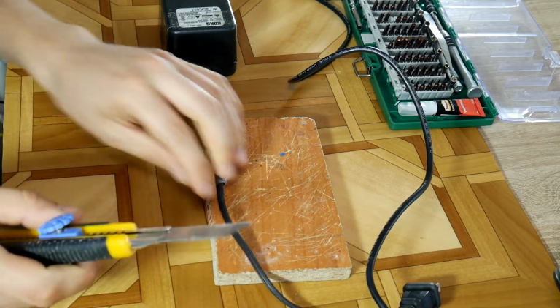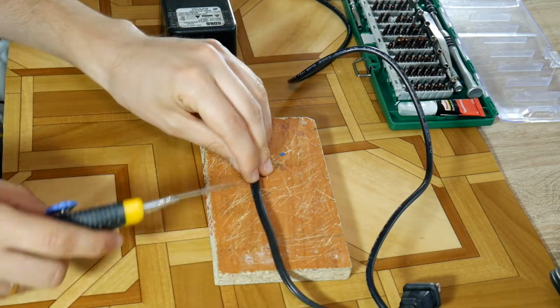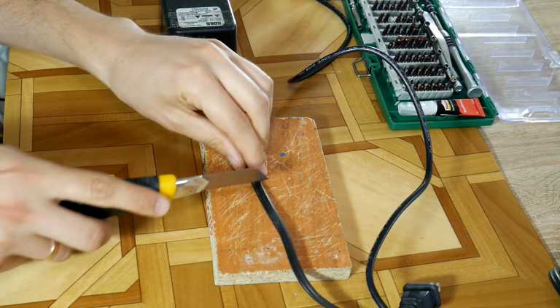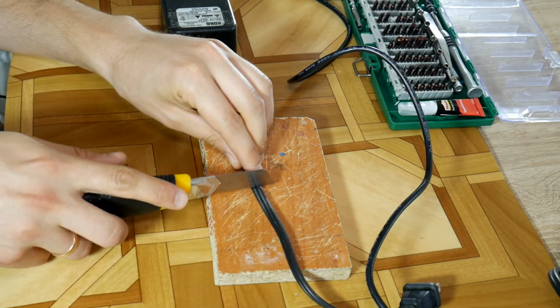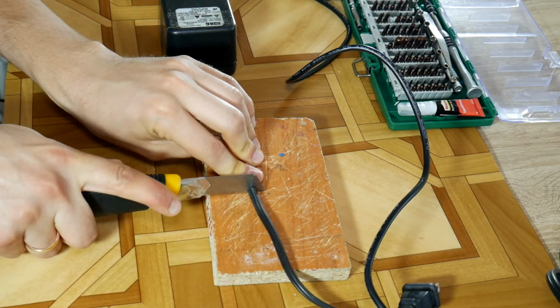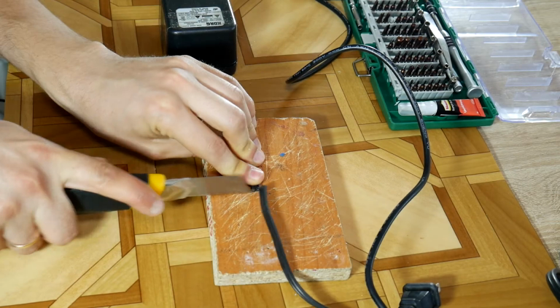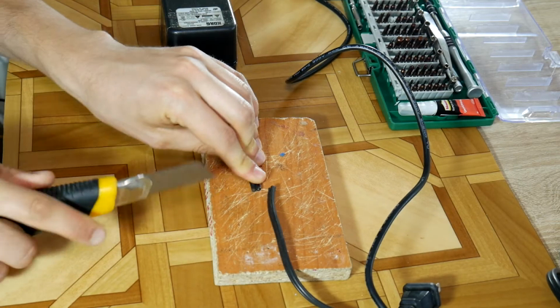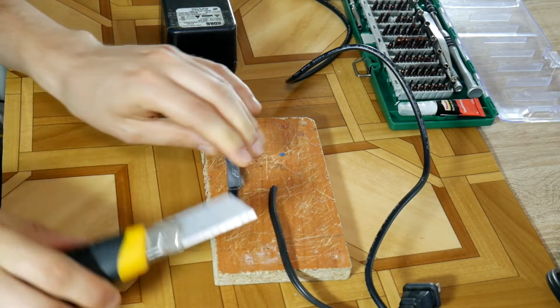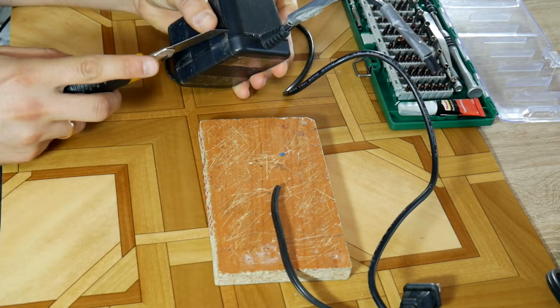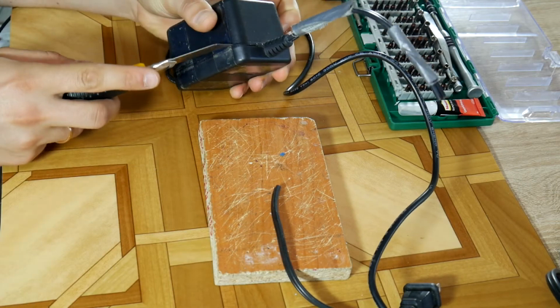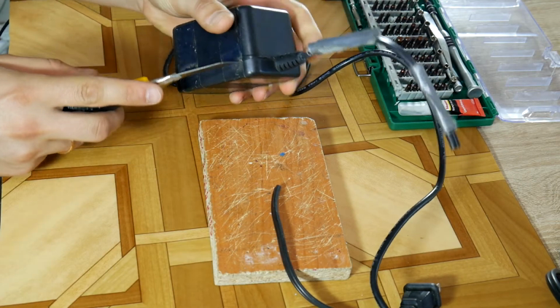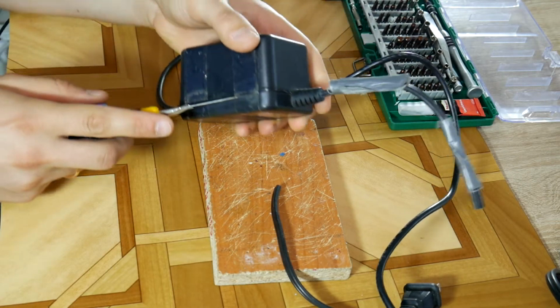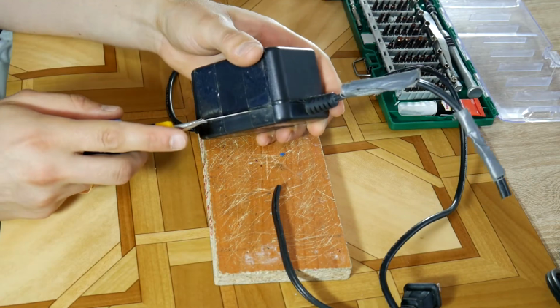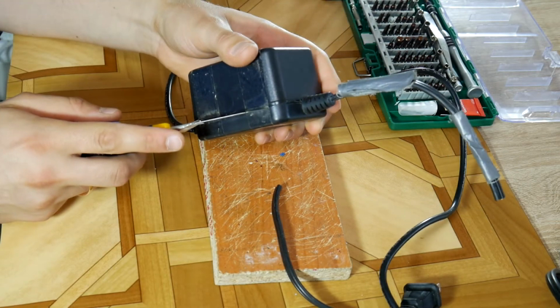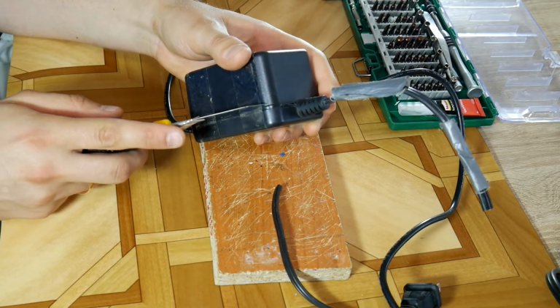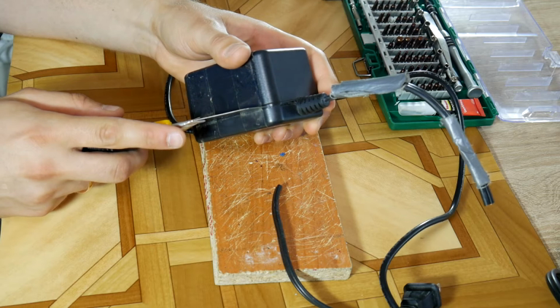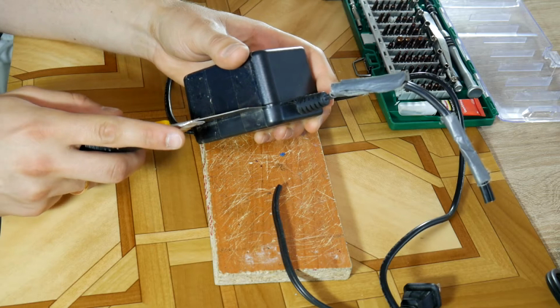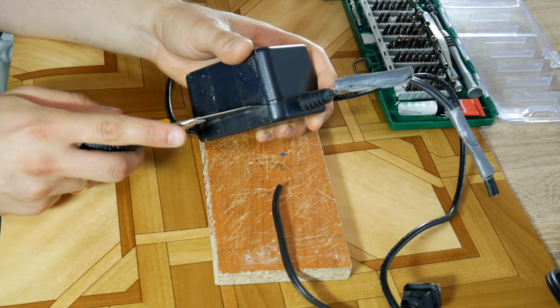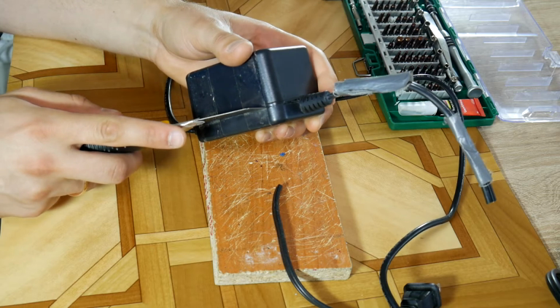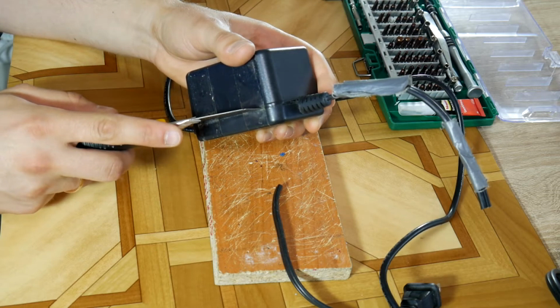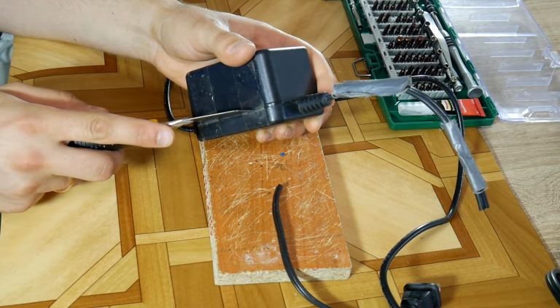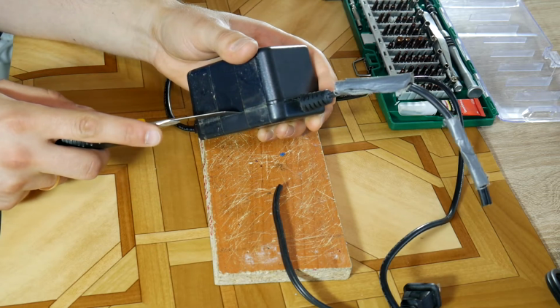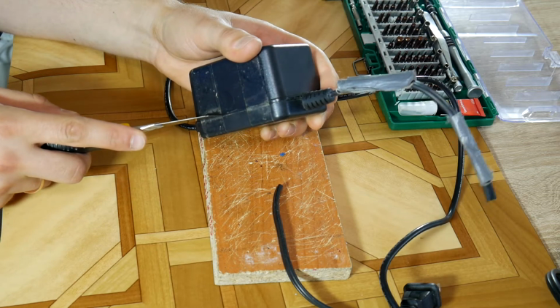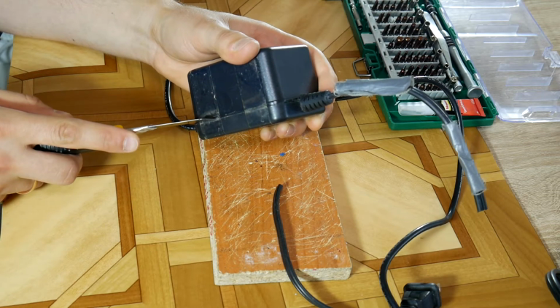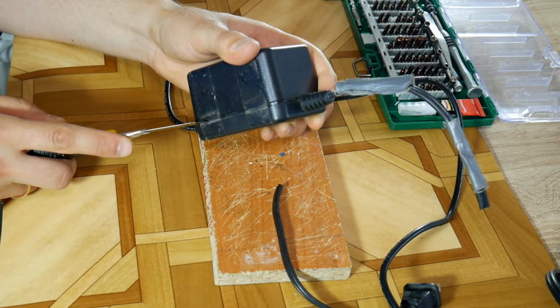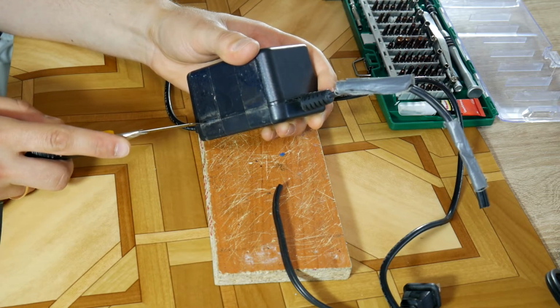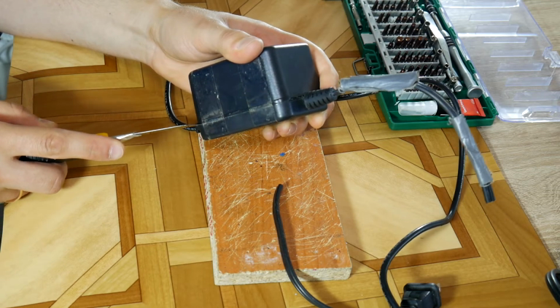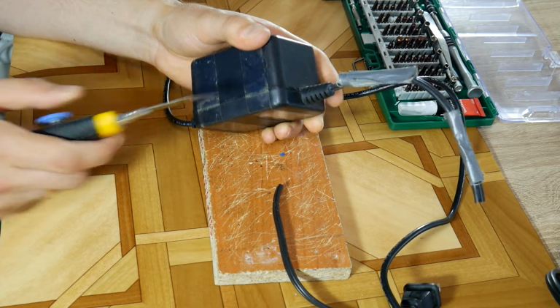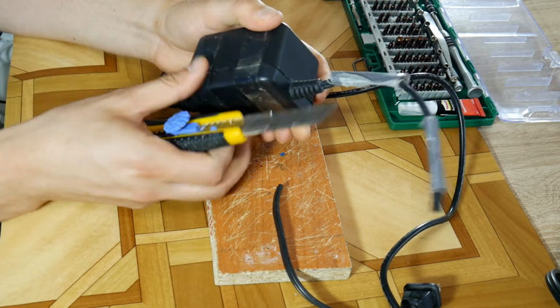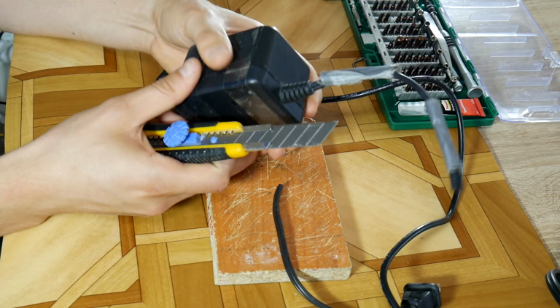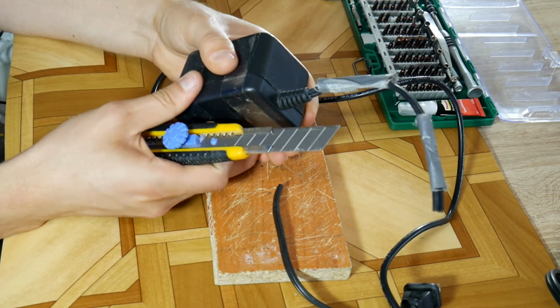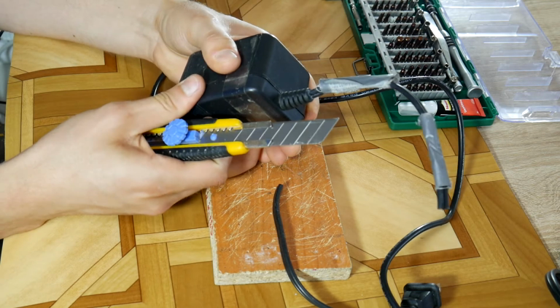Start by cutting the wire where there is no damage. And now the most difficult part: open the power adapter box in a way that it can be put back together later on without any visual defects.